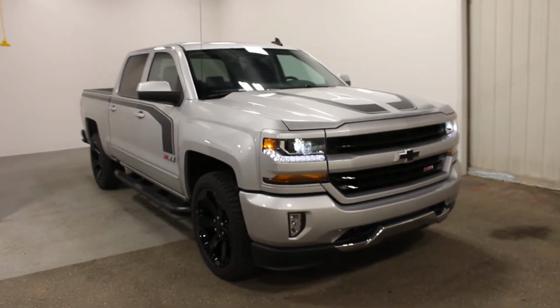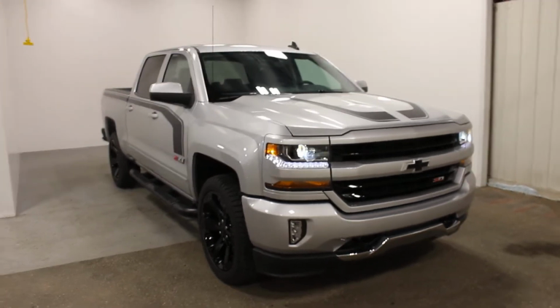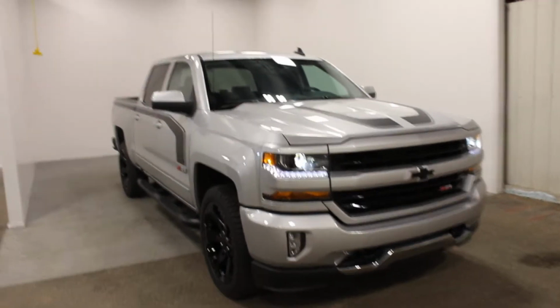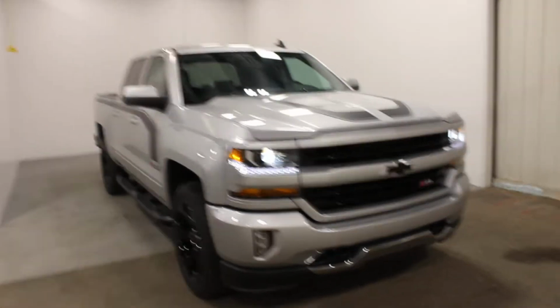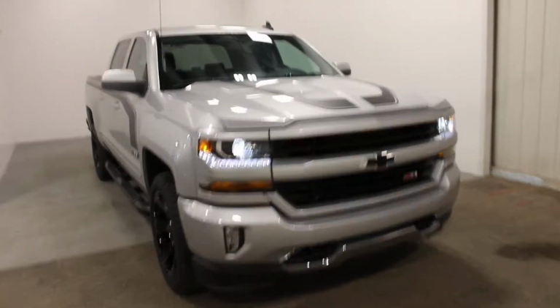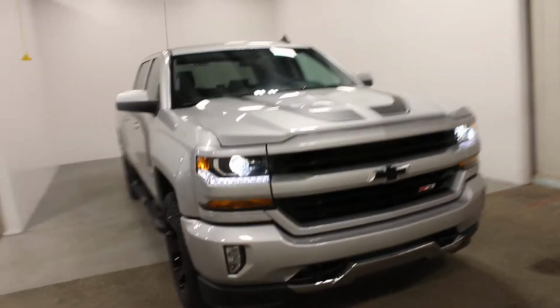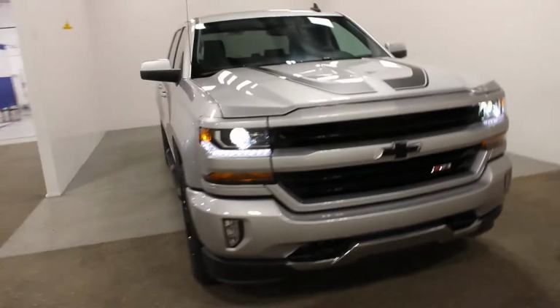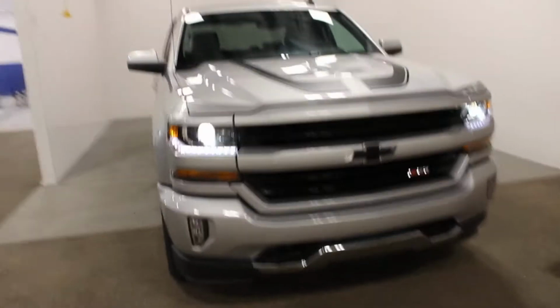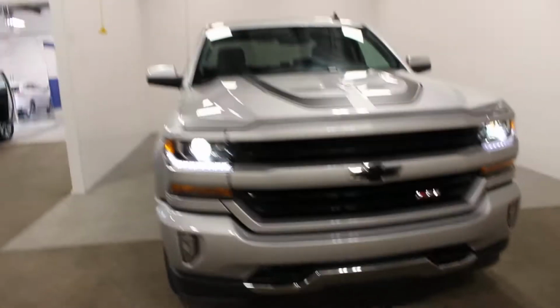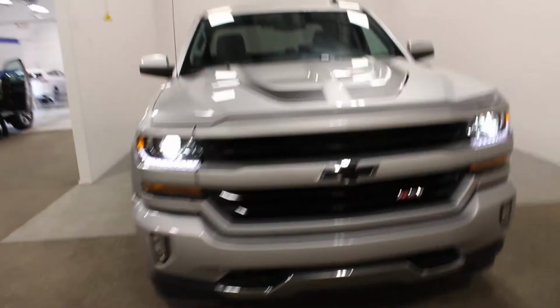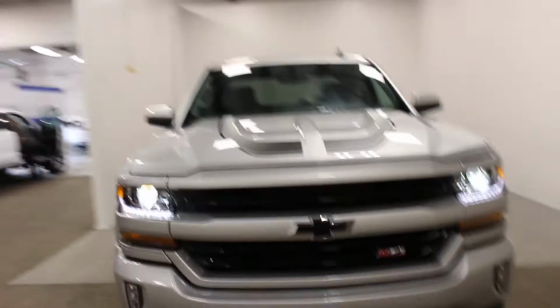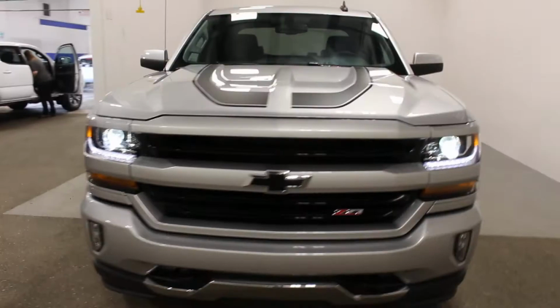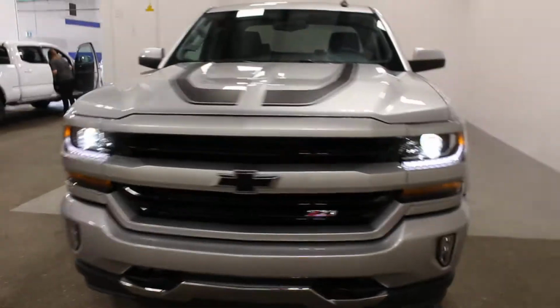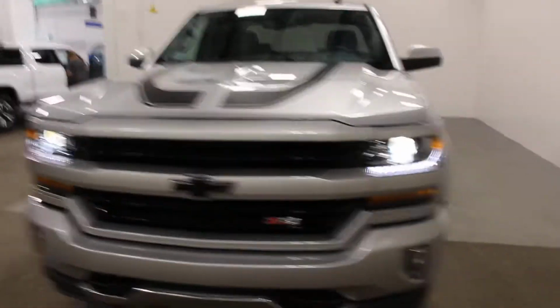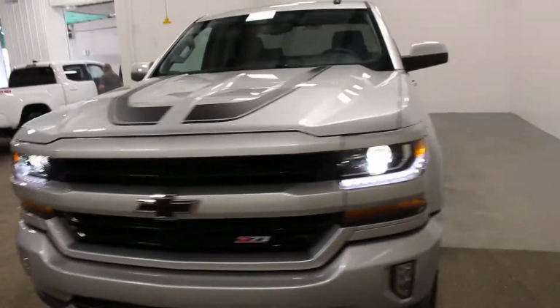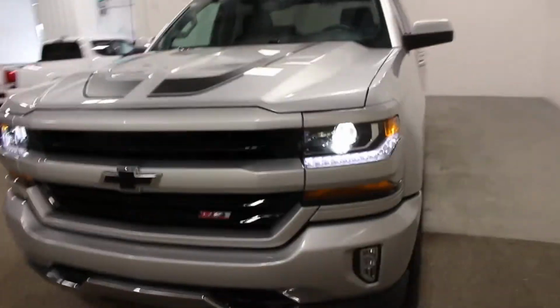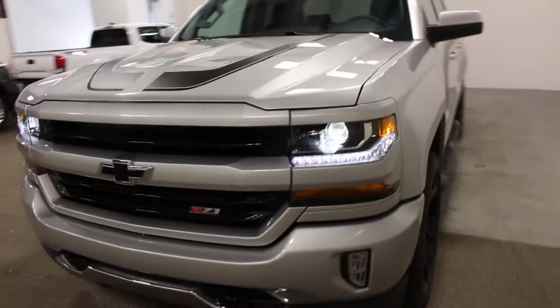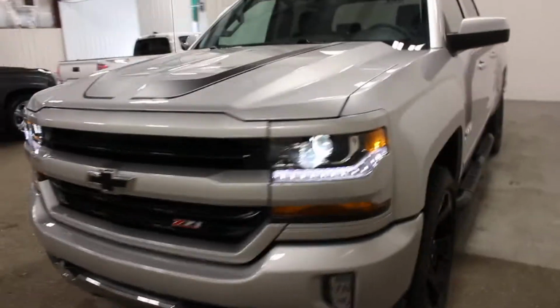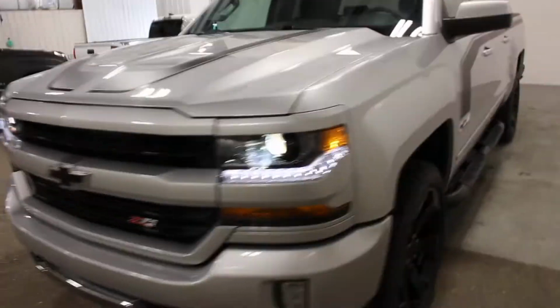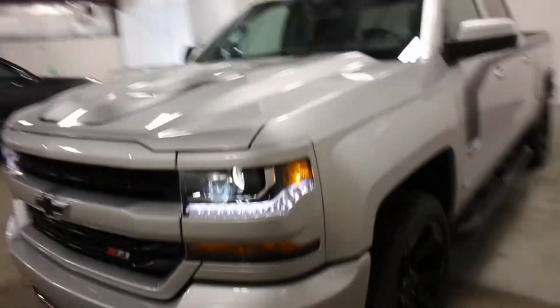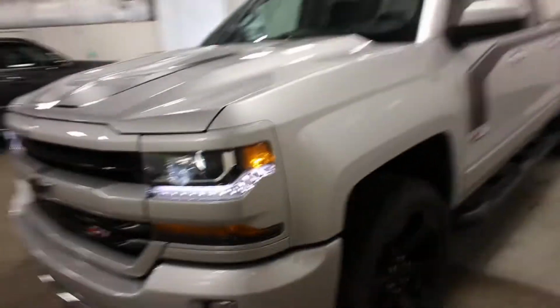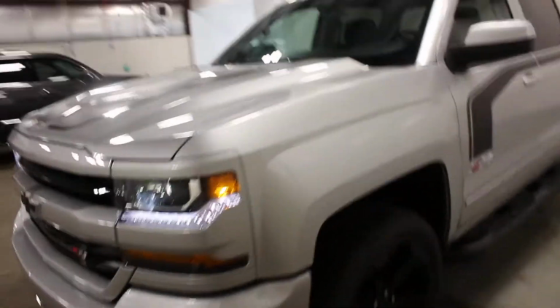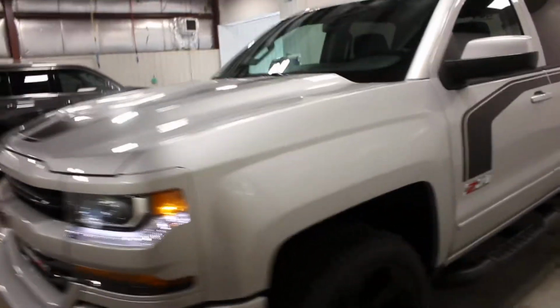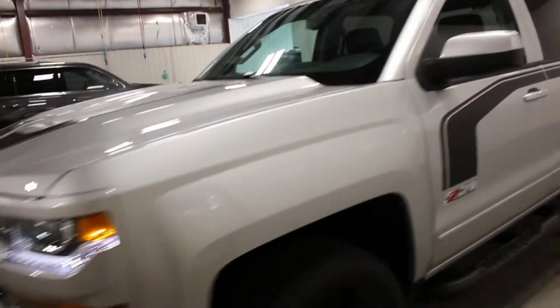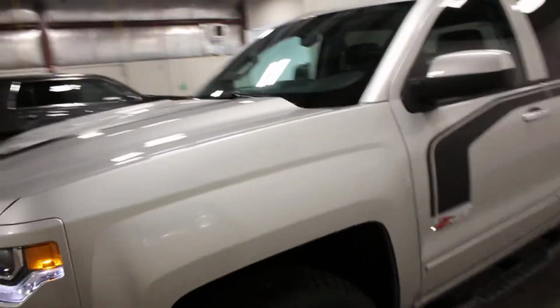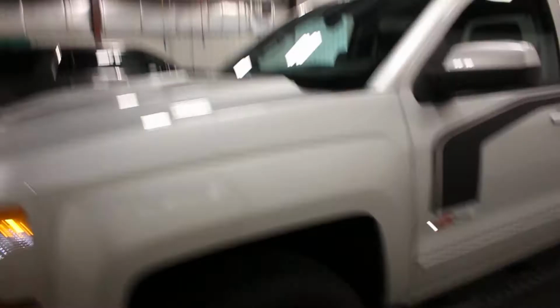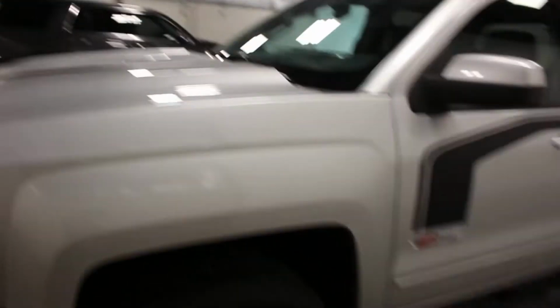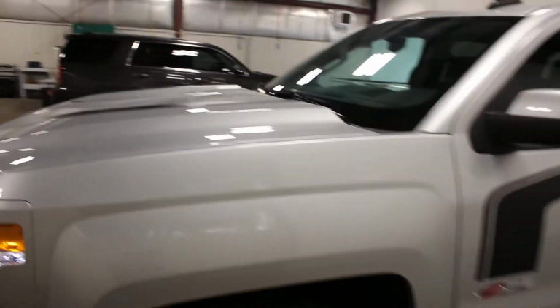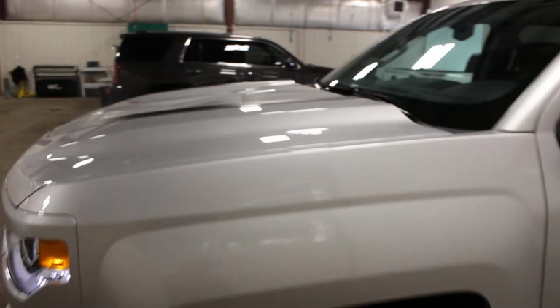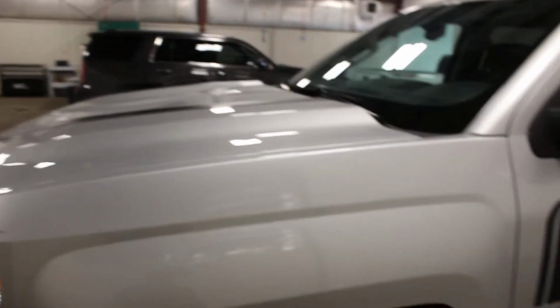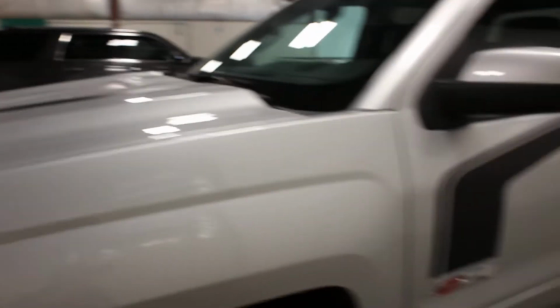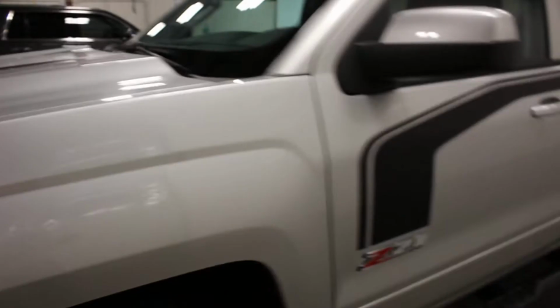Hi there, it's Adam from Key Chevrolet here in Yorkton. This is our 2017 Chevrolet Silverado. Notice something a little bit neat about this one? It's a rally package.